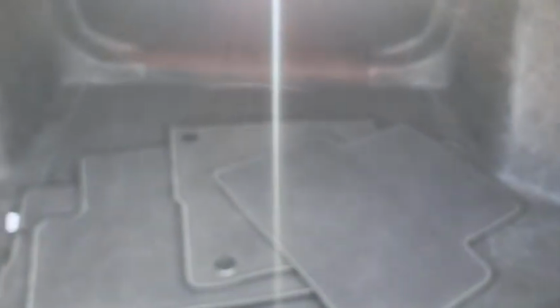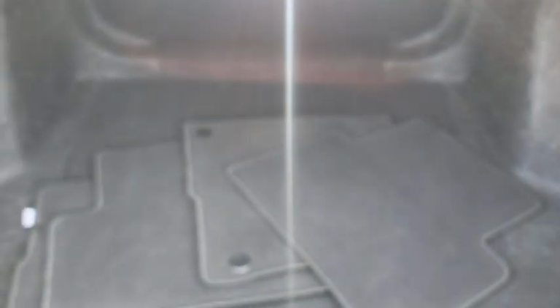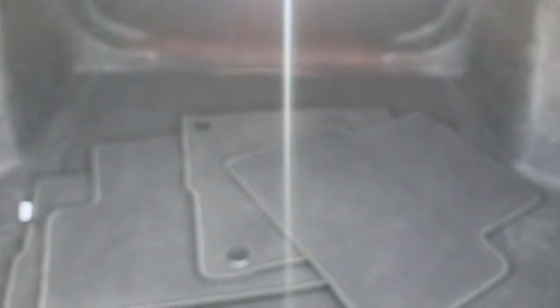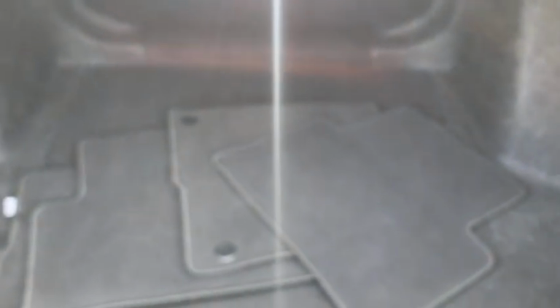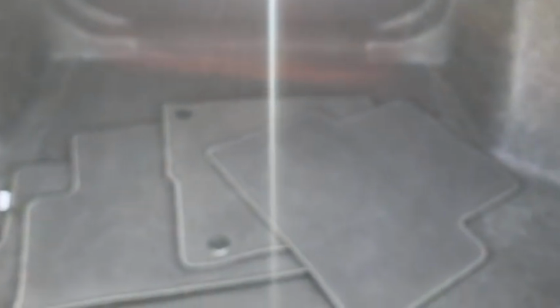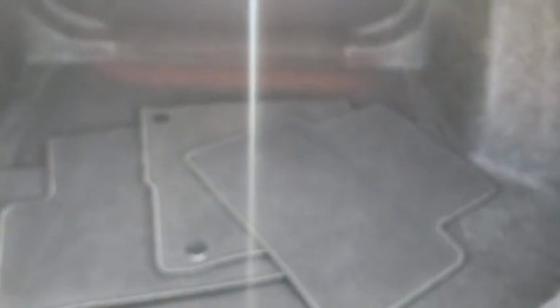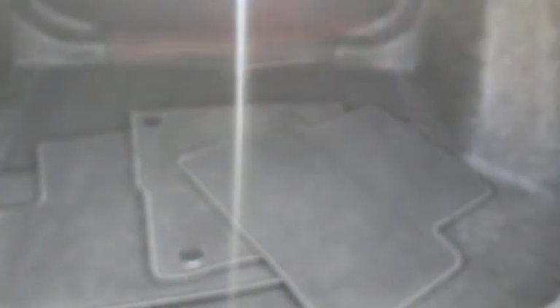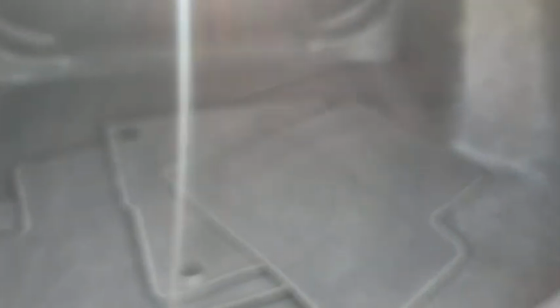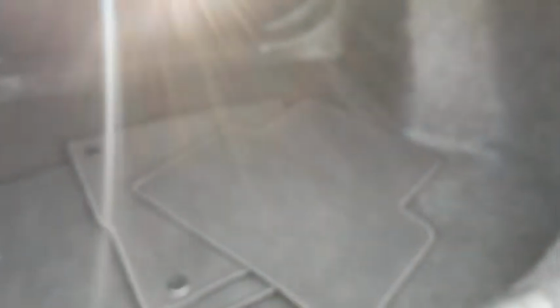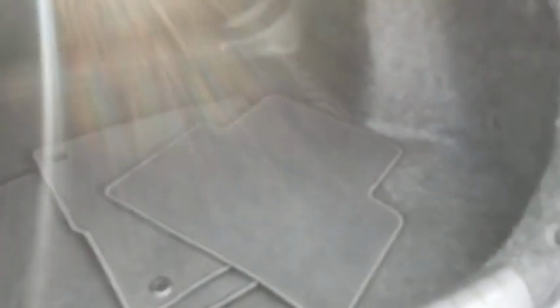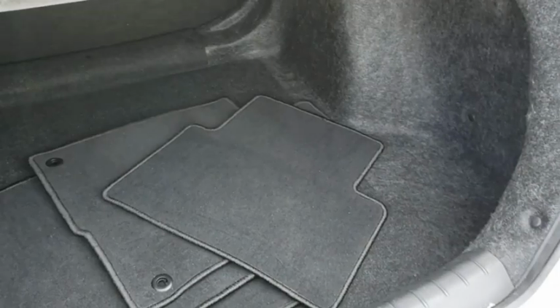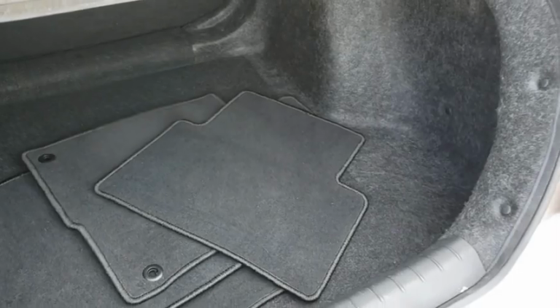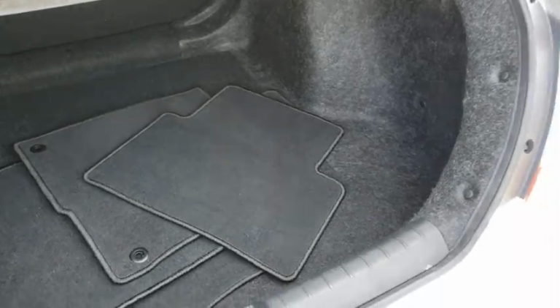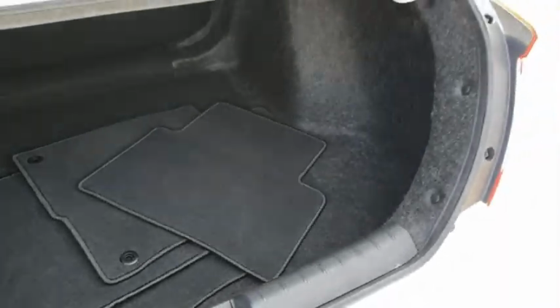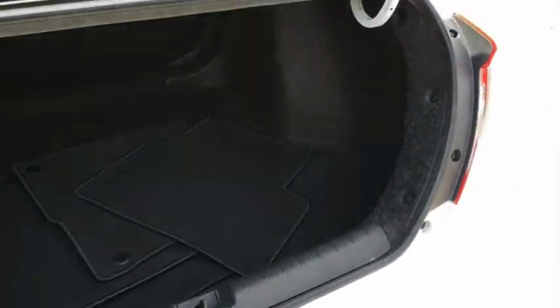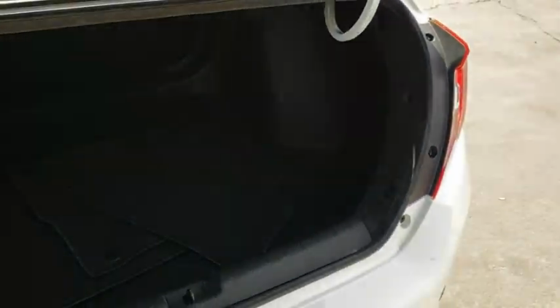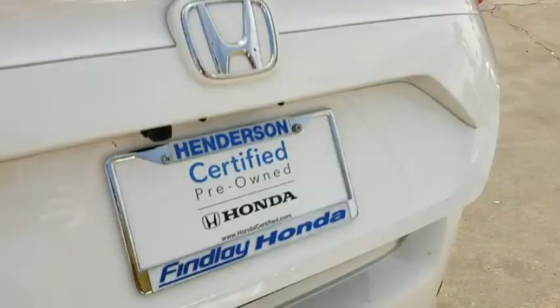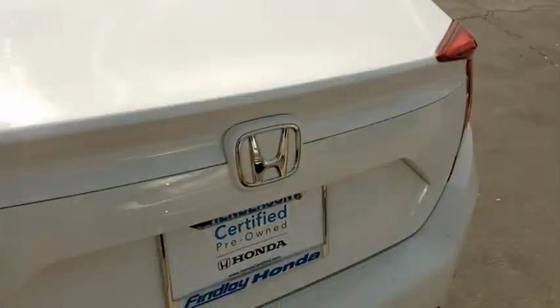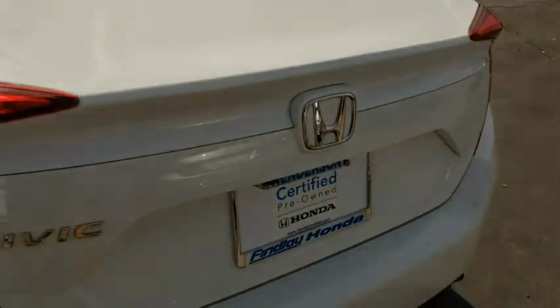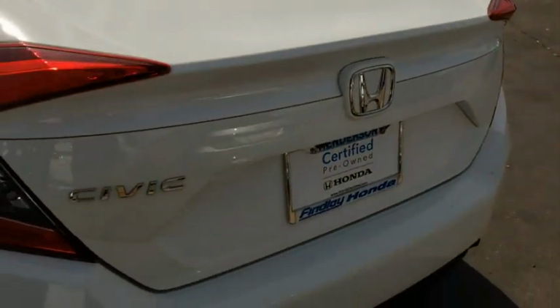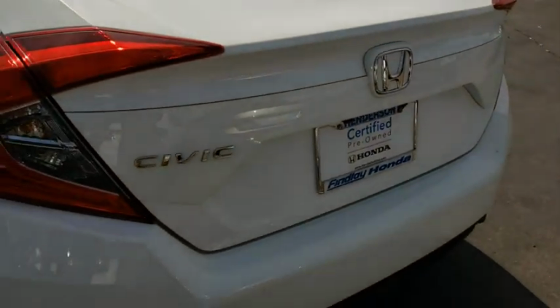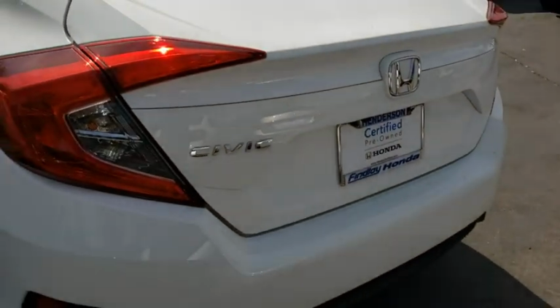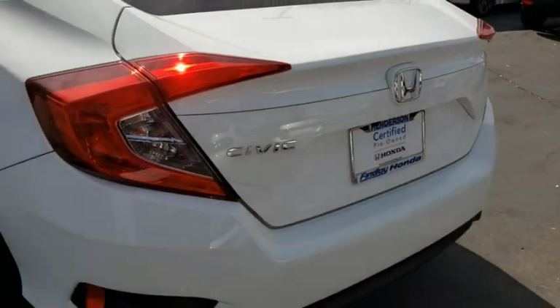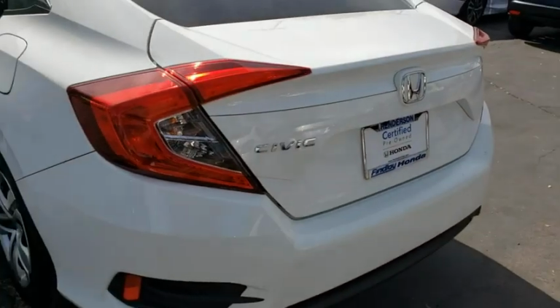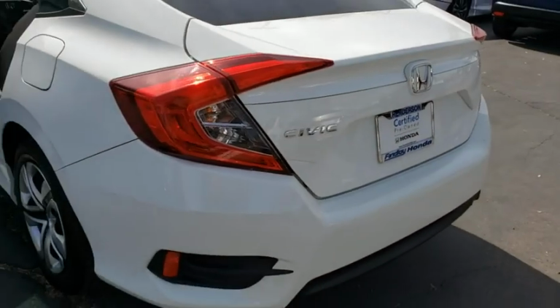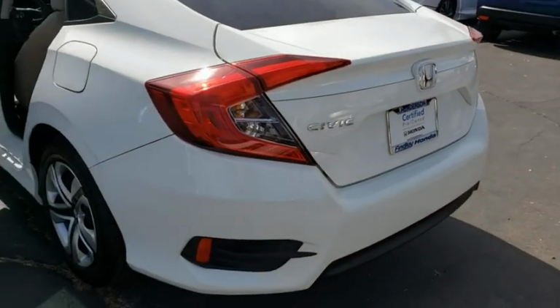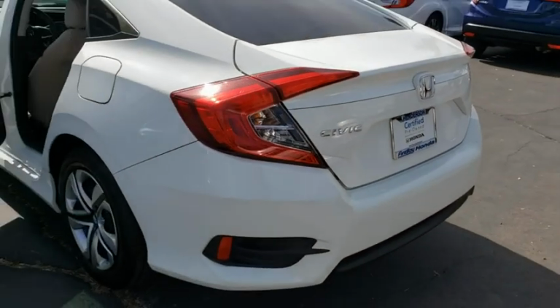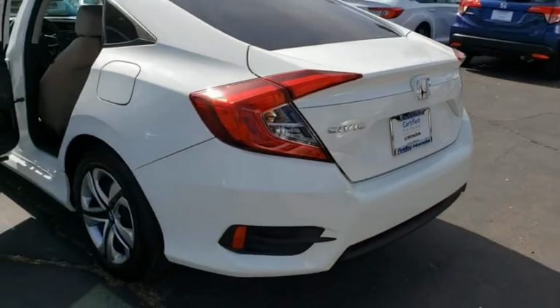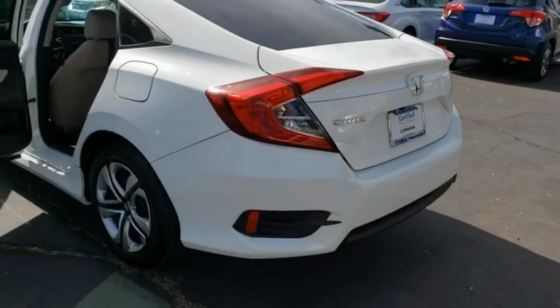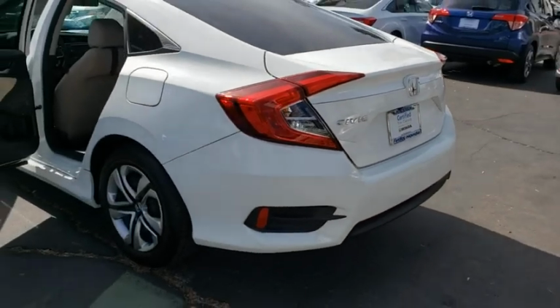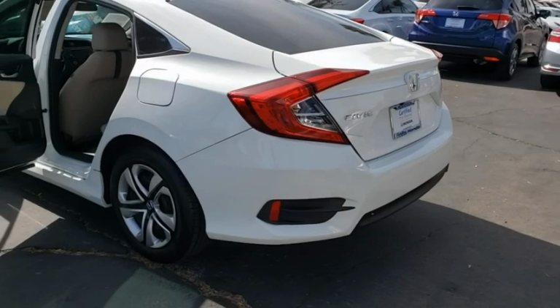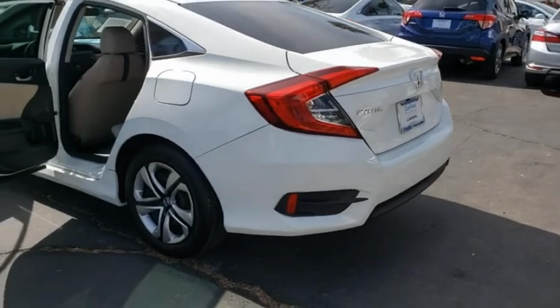Radio data system. If affordable style and reliability are what you're looking for, this vehicle couldn't be more perfect. Drive it today.